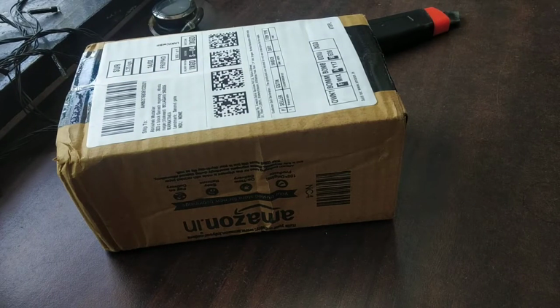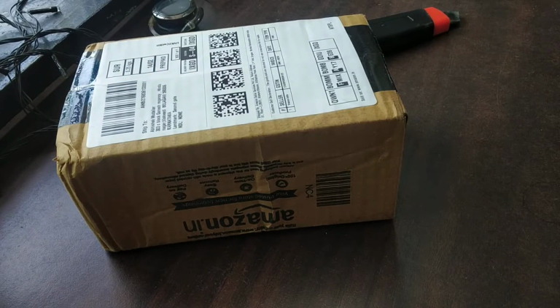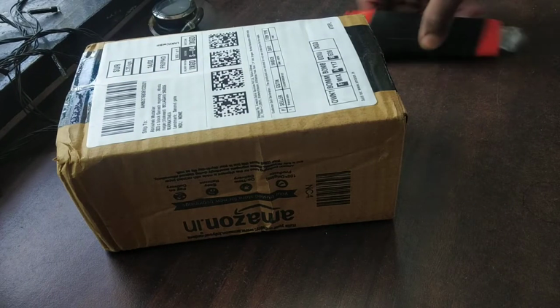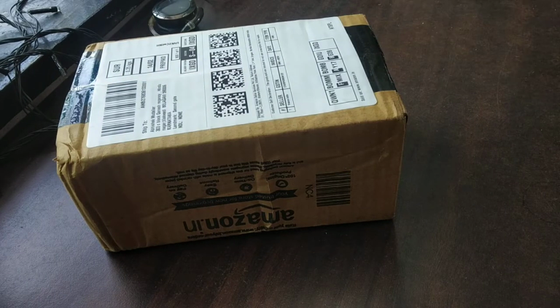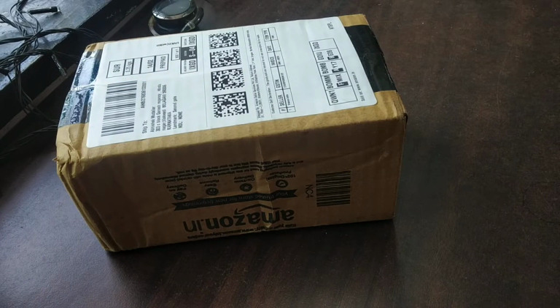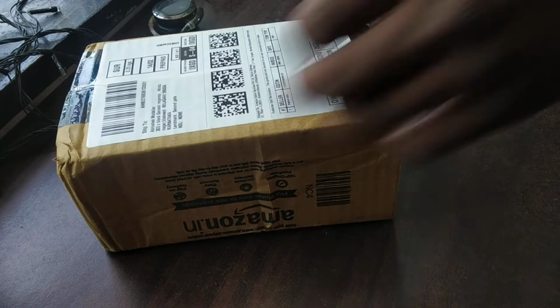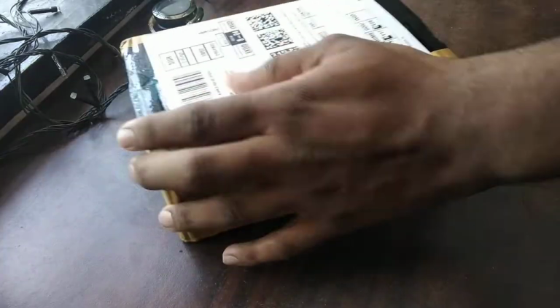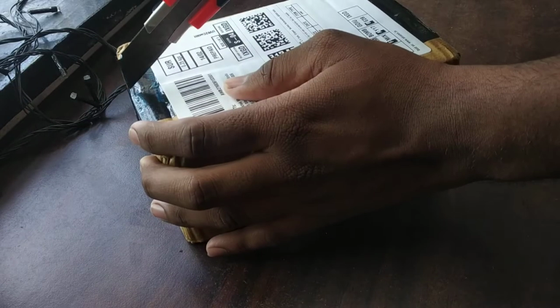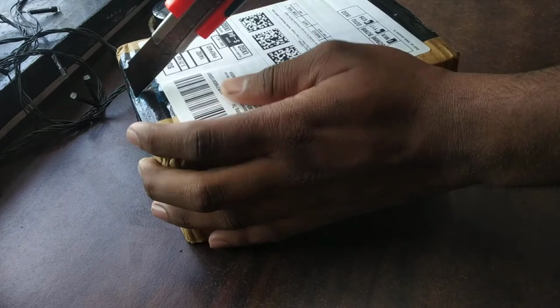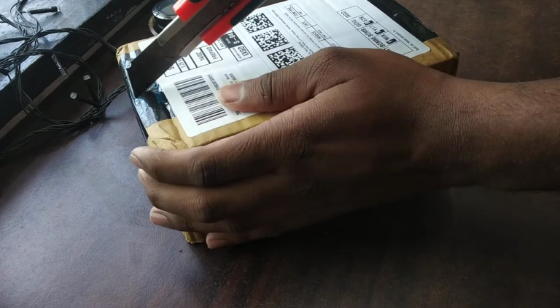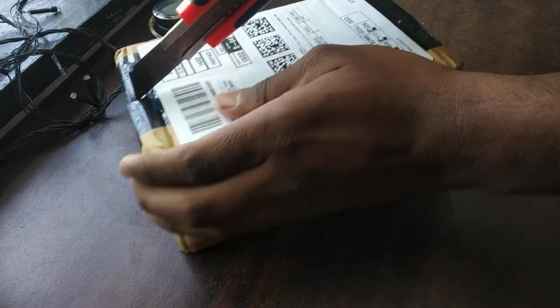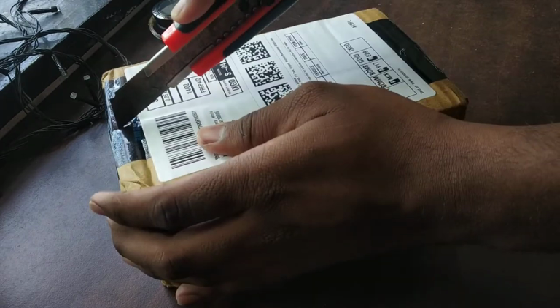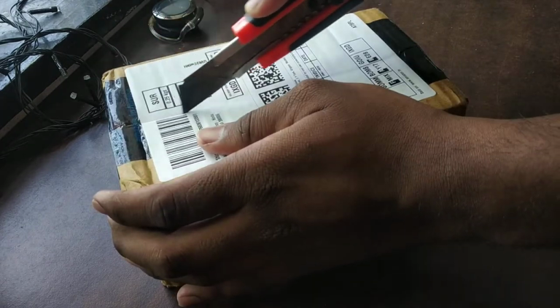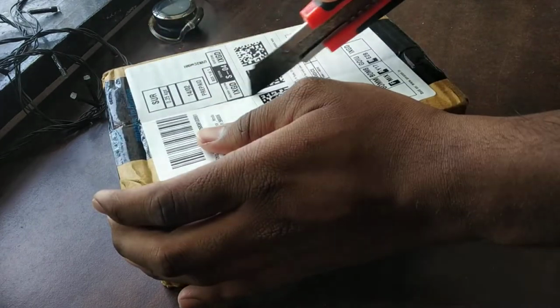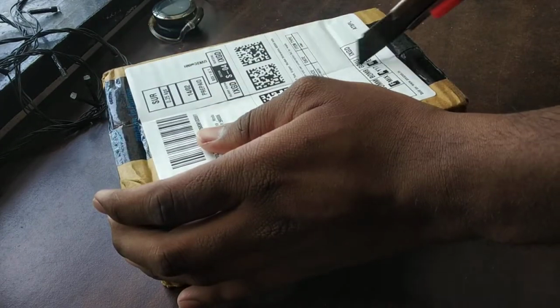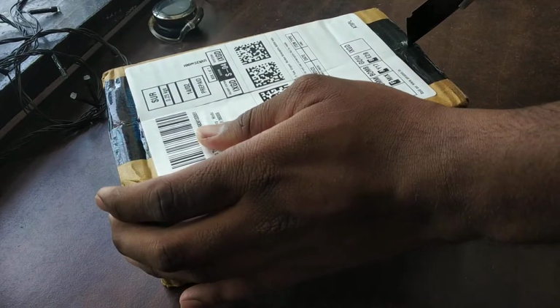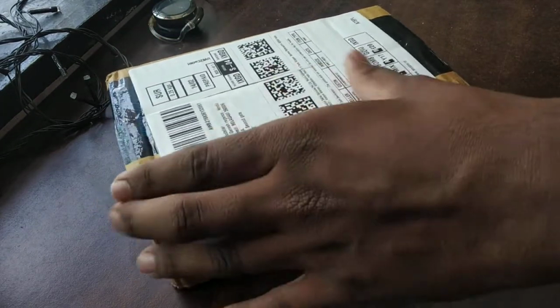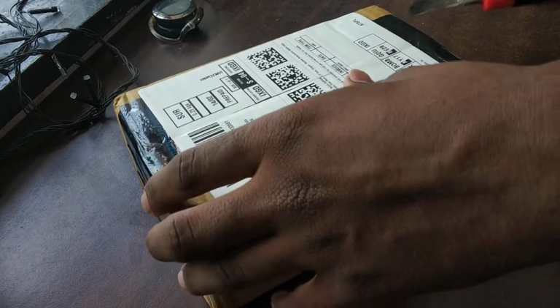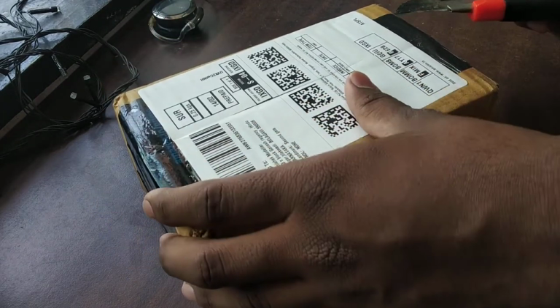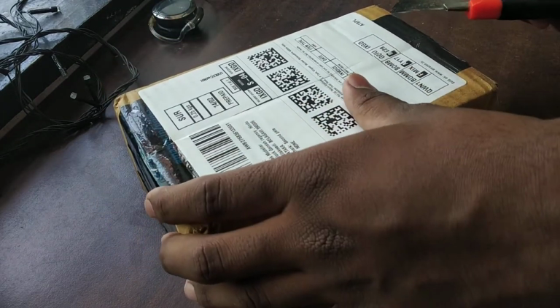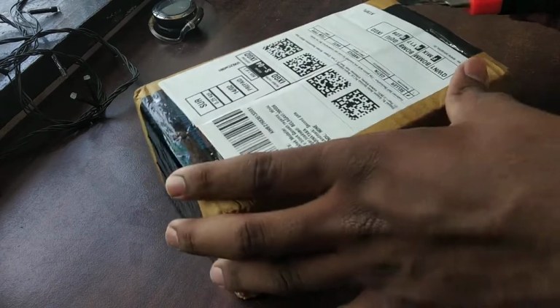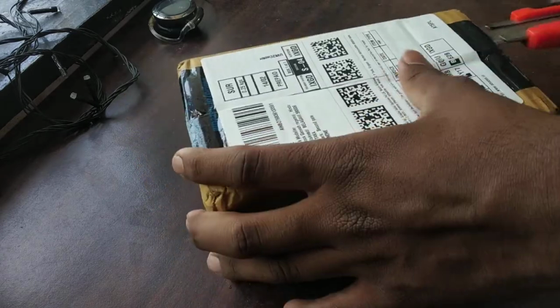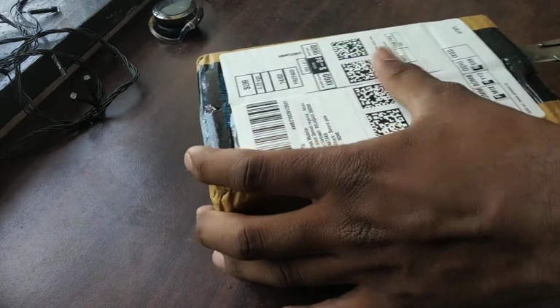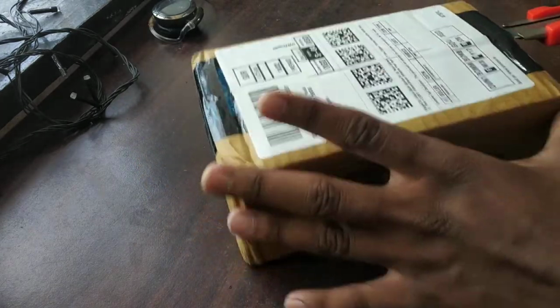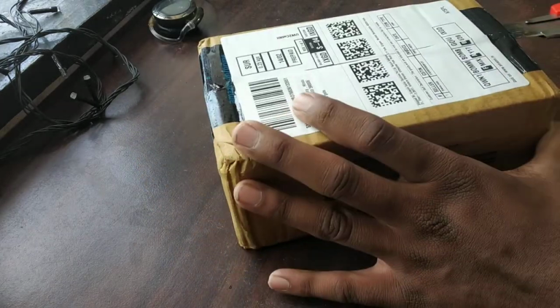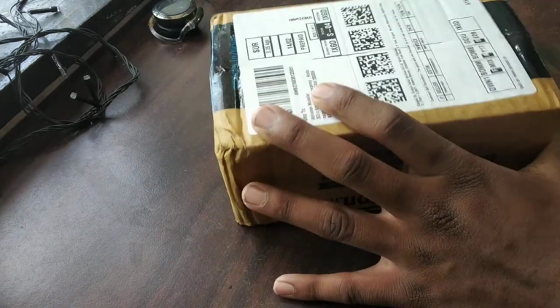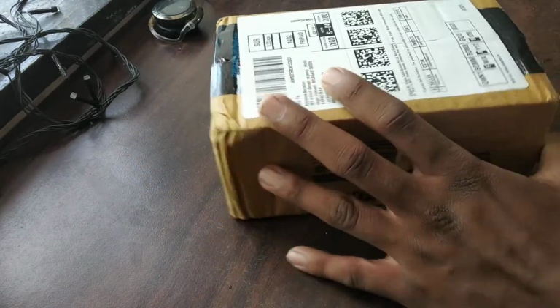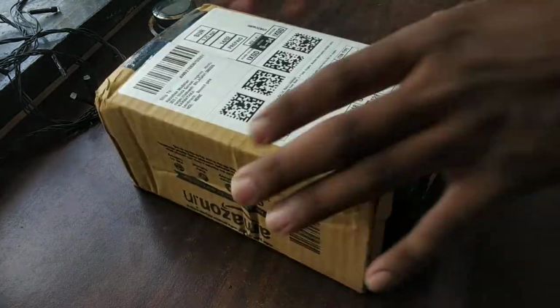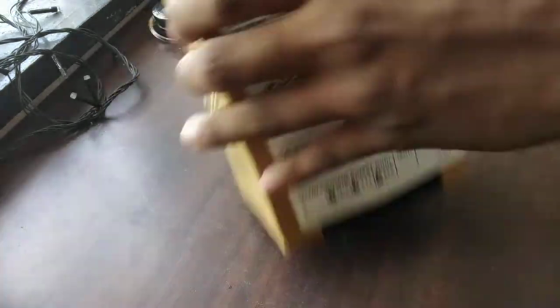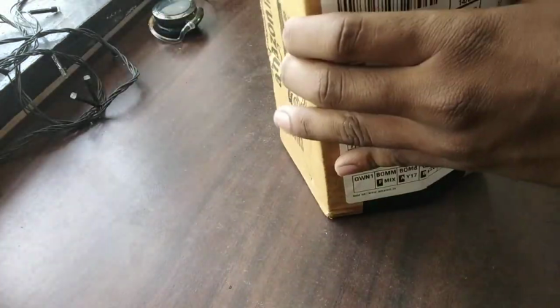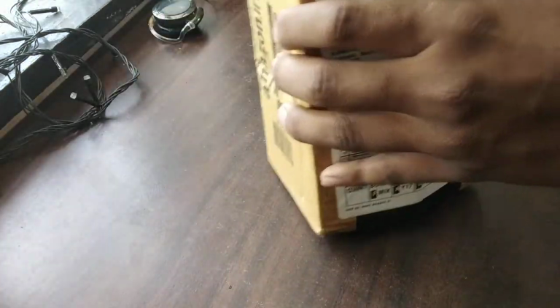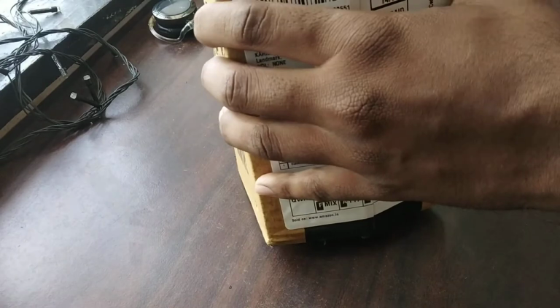Hey guys, welcome to the YouTube channel. I have my semester exam so I'll be doing this quickly. This is the unboxing of my sunglasses which I got on Amazon — I'll try putting the link in the description.